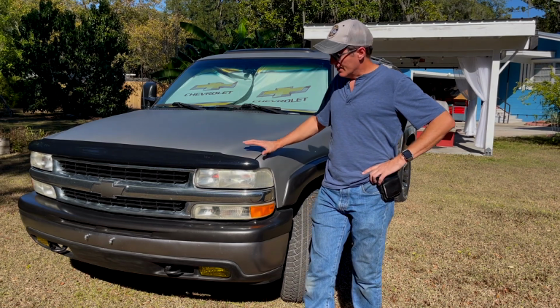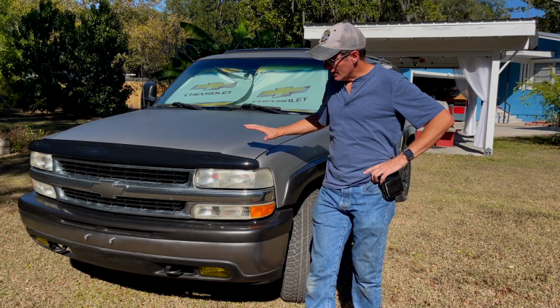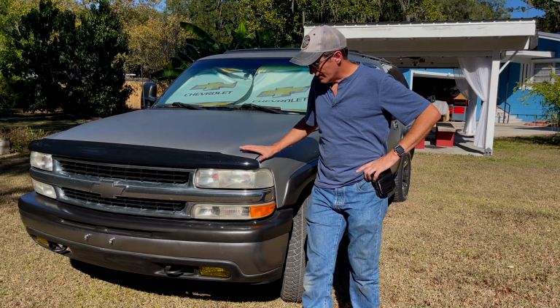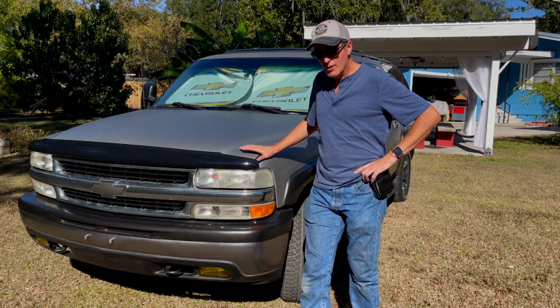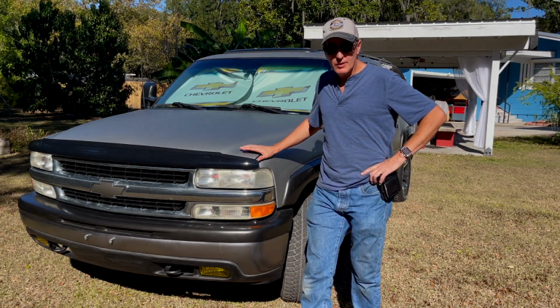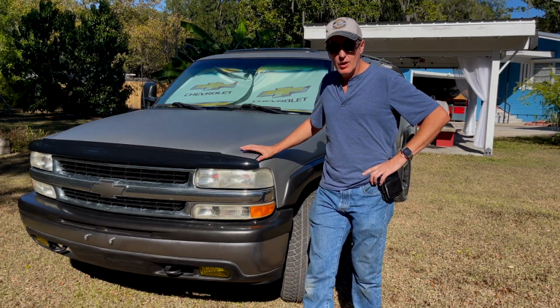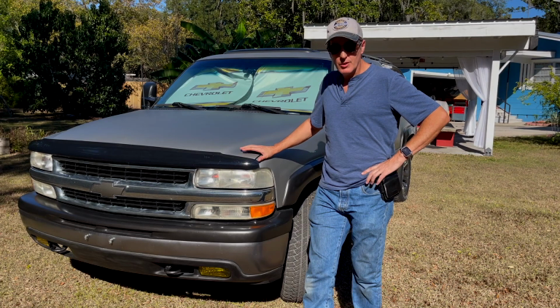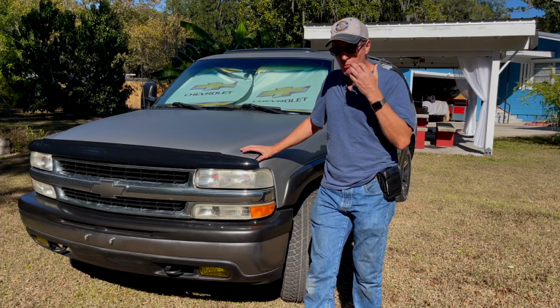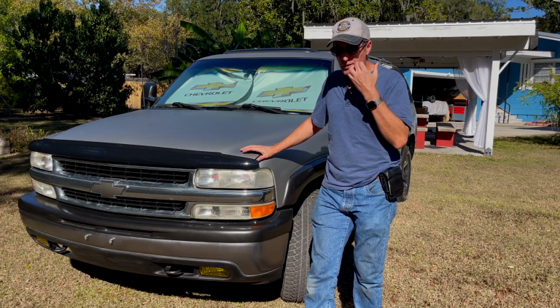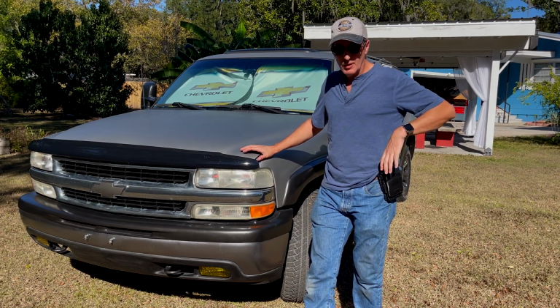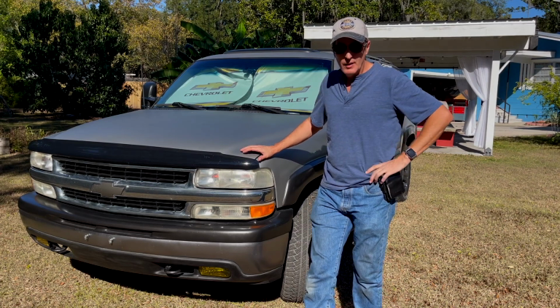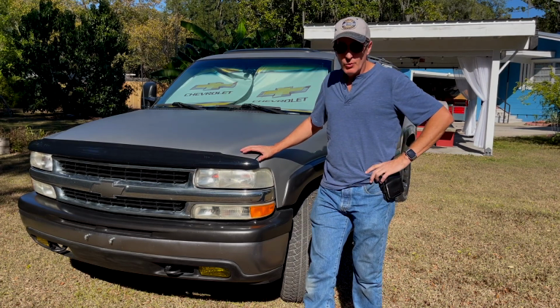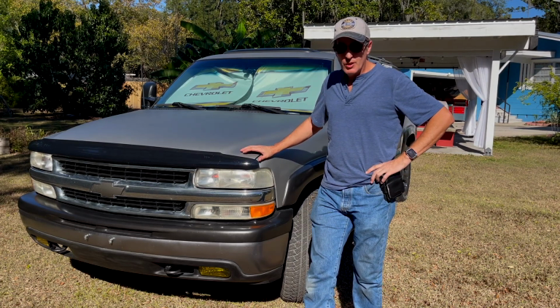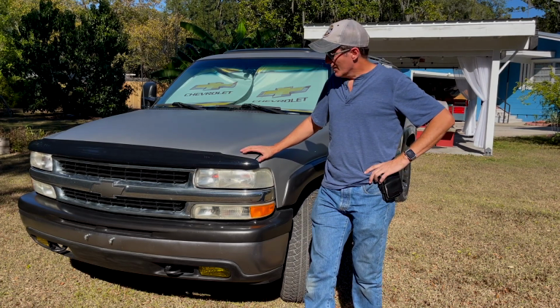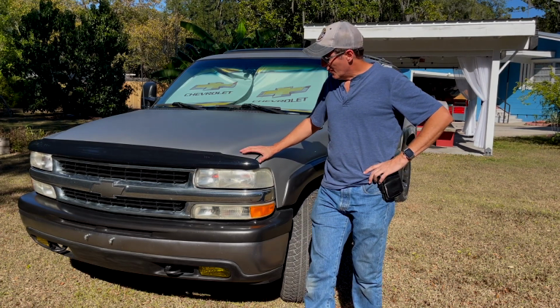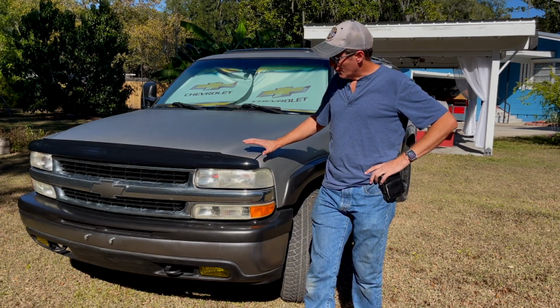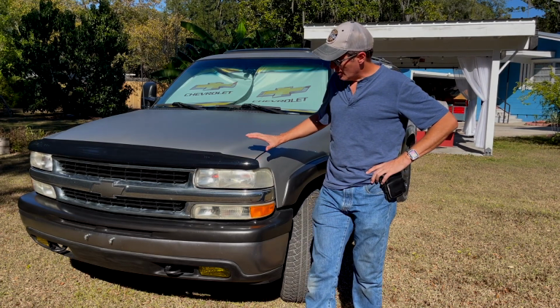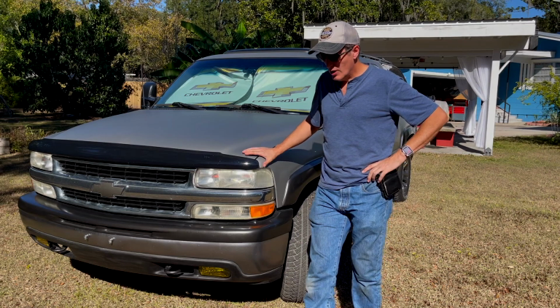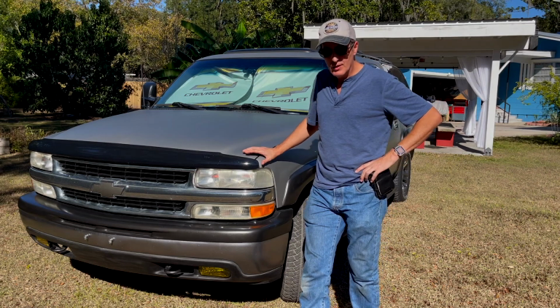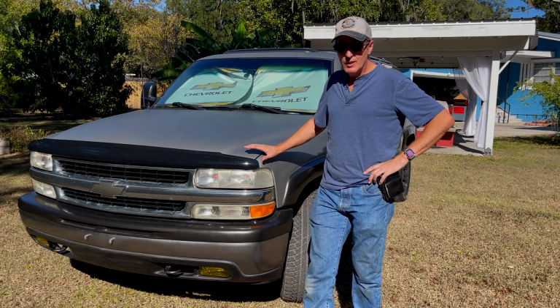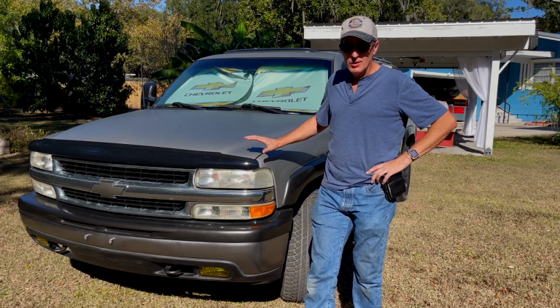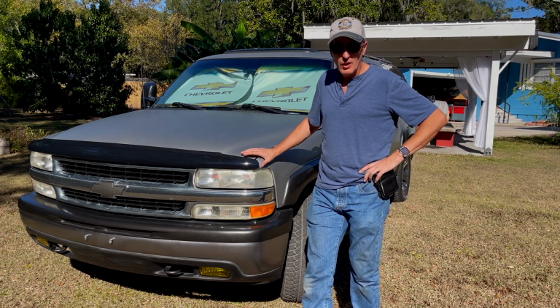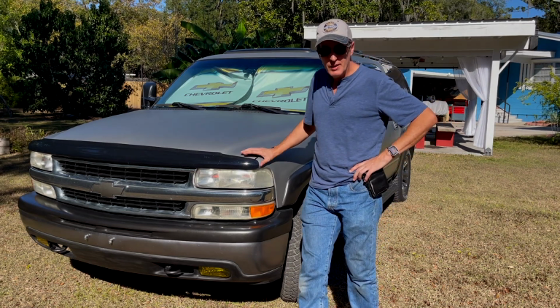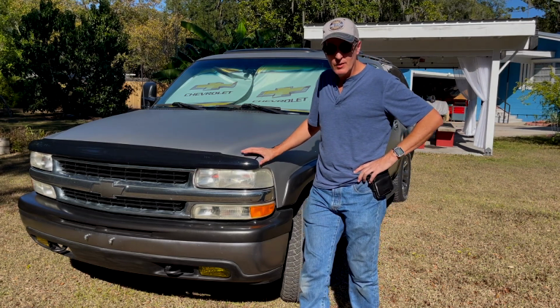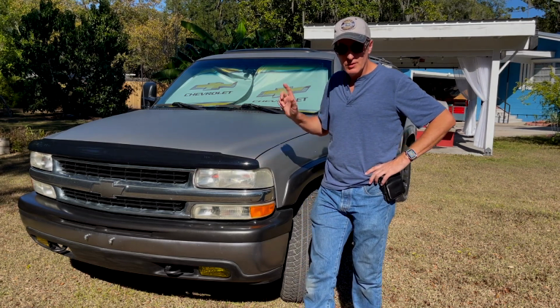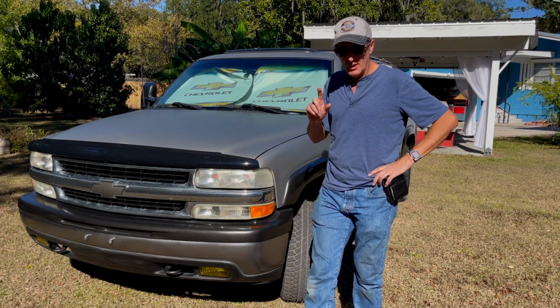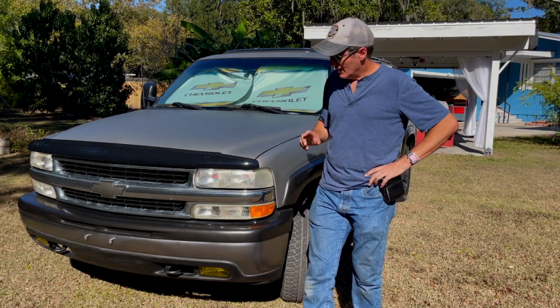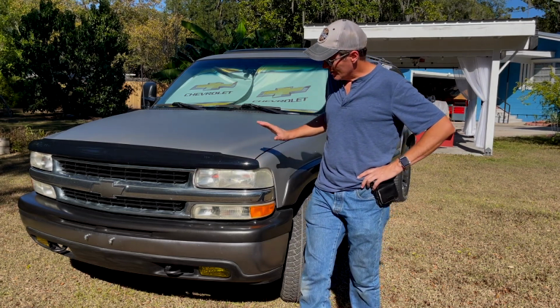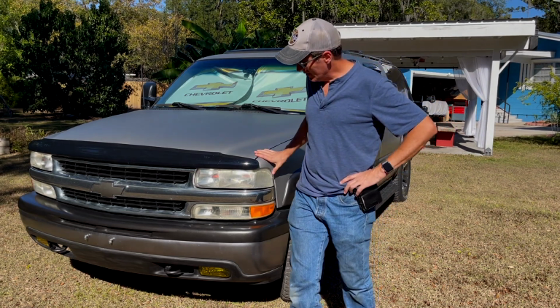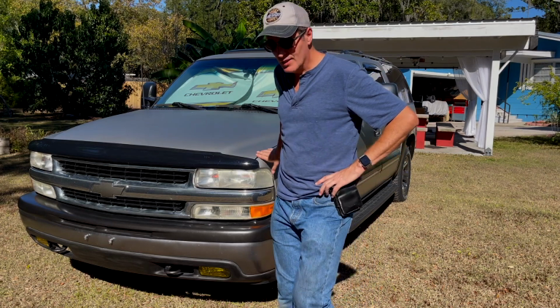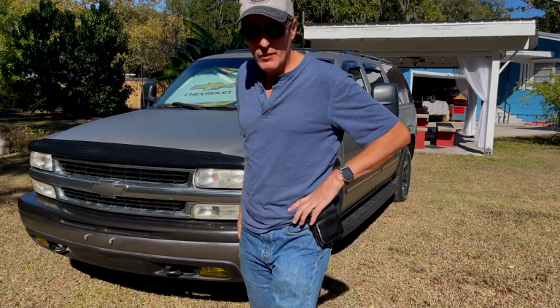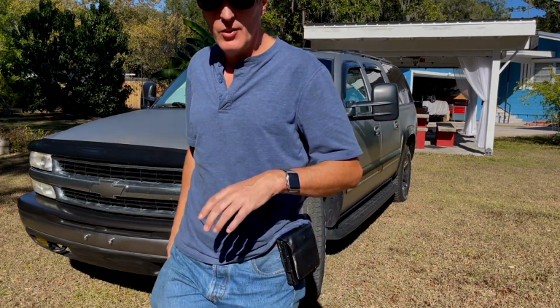This vehicle is not garaged. It is not parked under a carport. It is outside 24/7. In fact, the first time I've washed it since I repainted it was today. So we're going to take a look at it and see how everything held up.